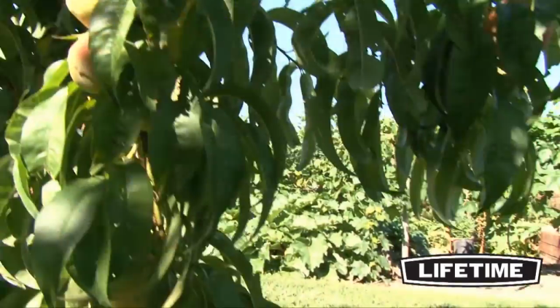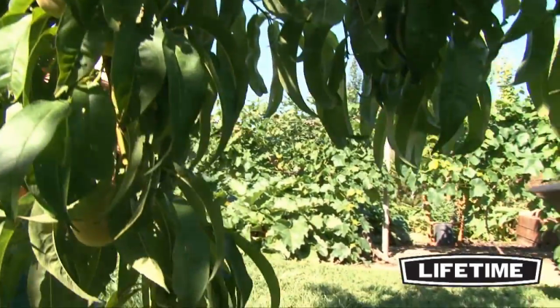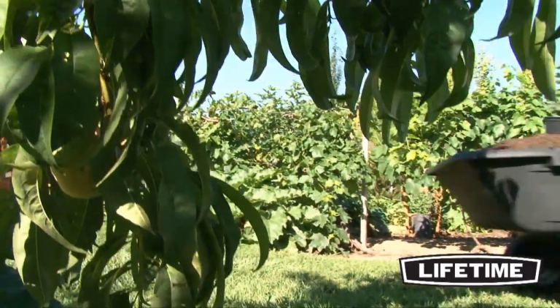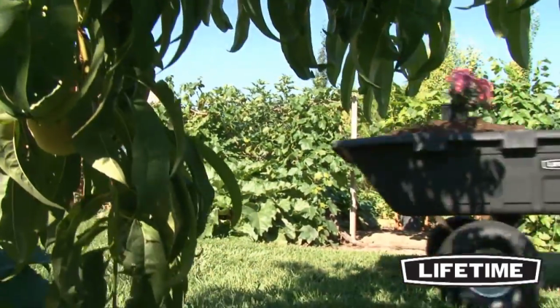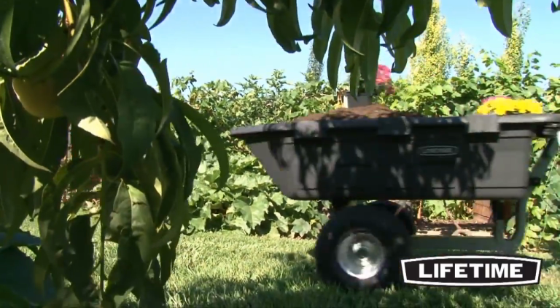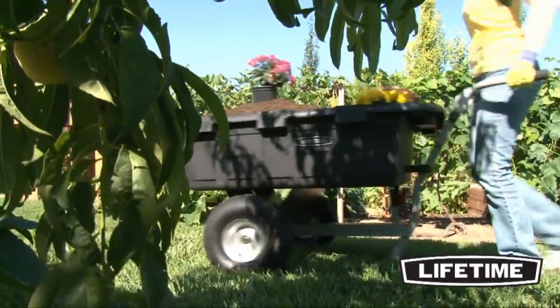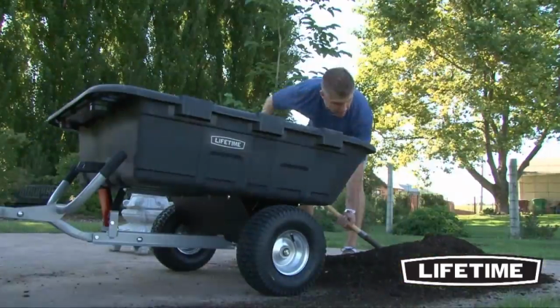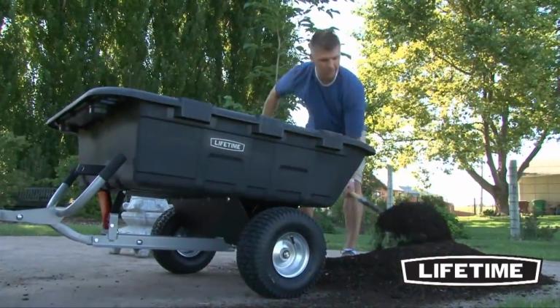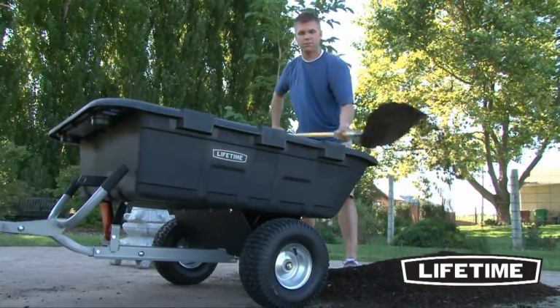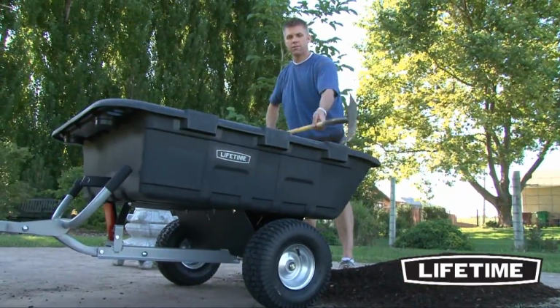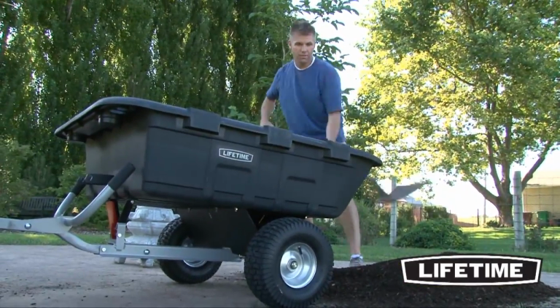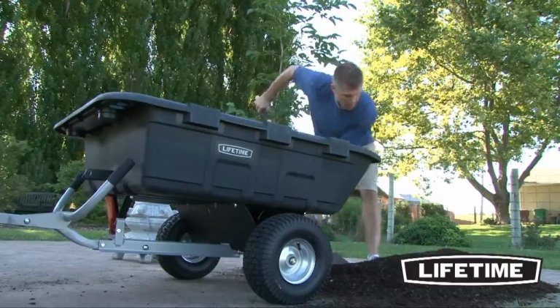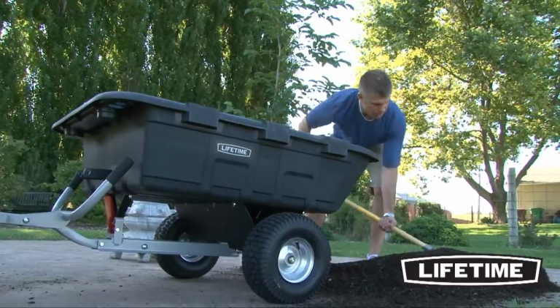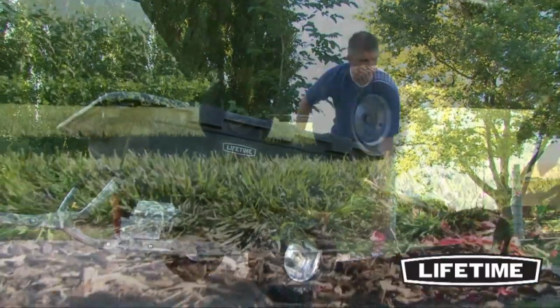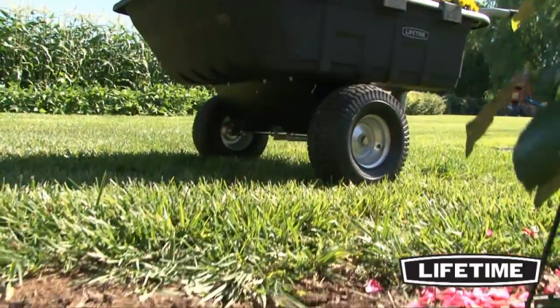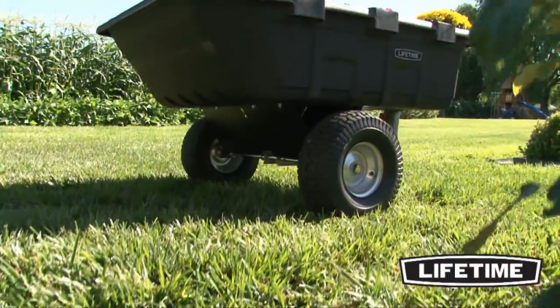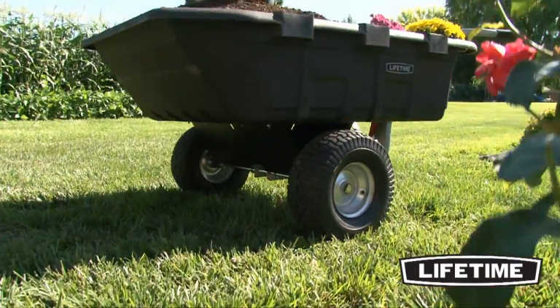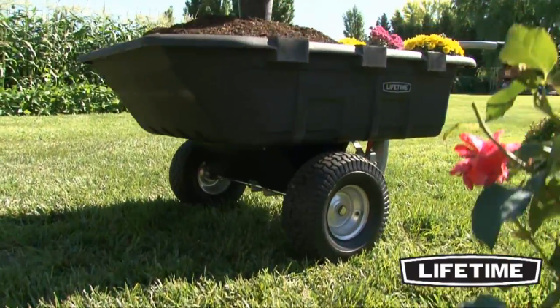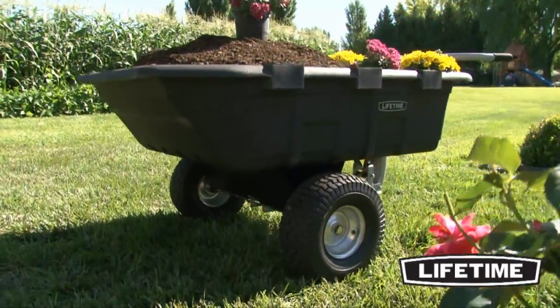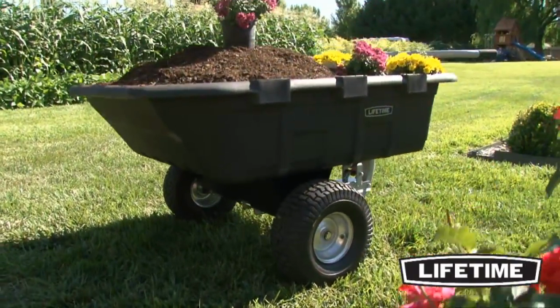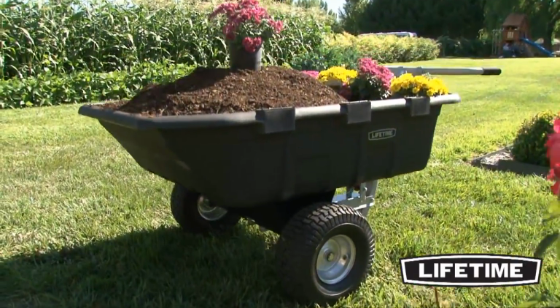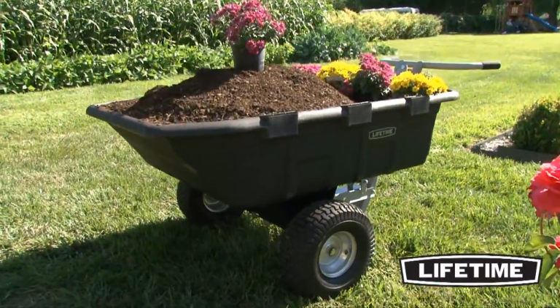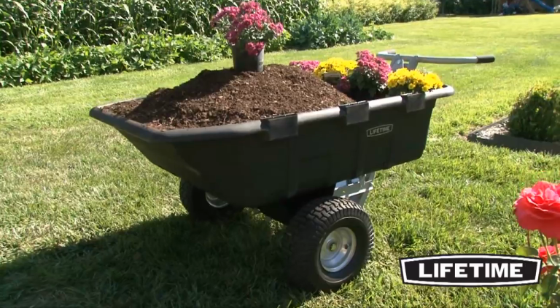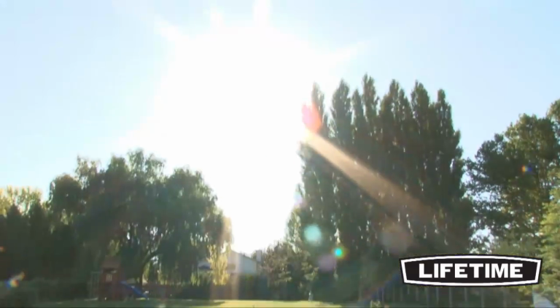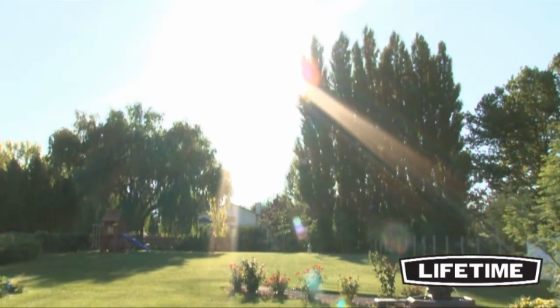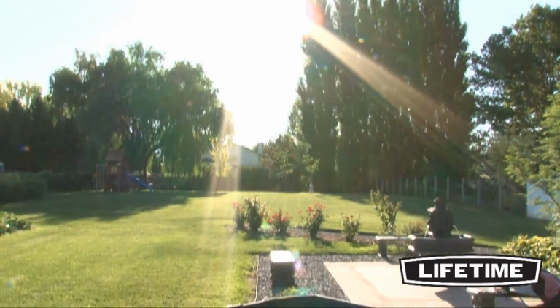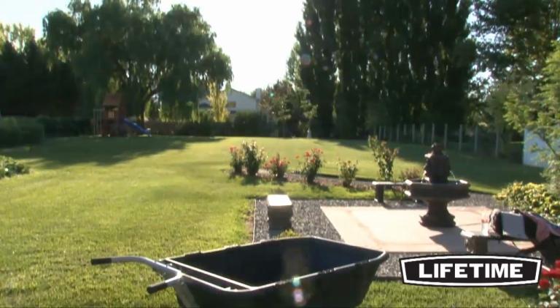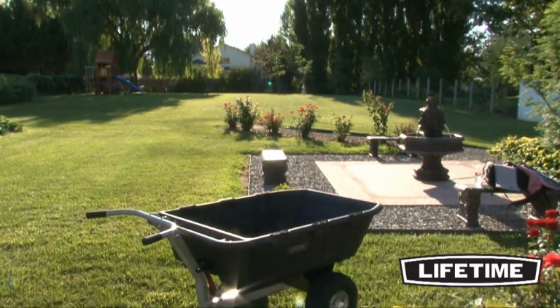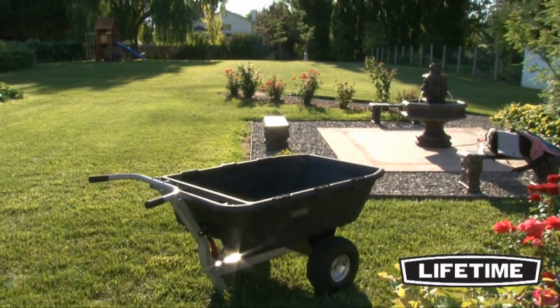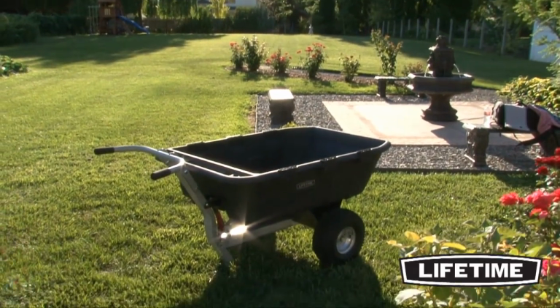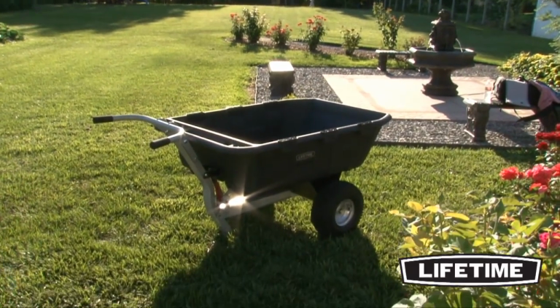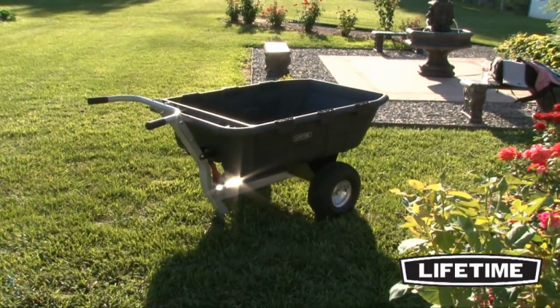Constructed of high-density polyethylene and powder-coated steel, the Lifetime Yard Cart is built to handle the rigors of heavy-duty use. The steel frame is durable, scratch and abrasion resistant, and will not rust or peel. The tub is UV-protected and constructed of 100% post-consumer recycled material.